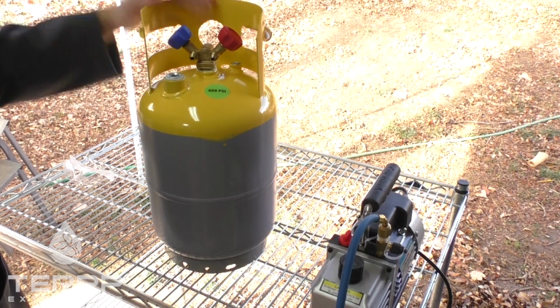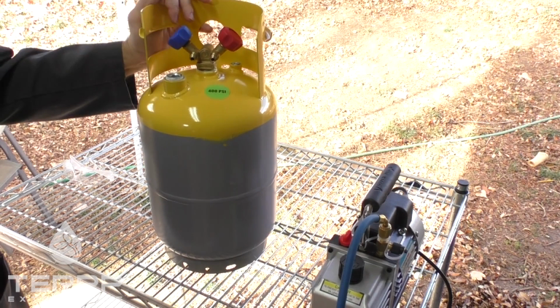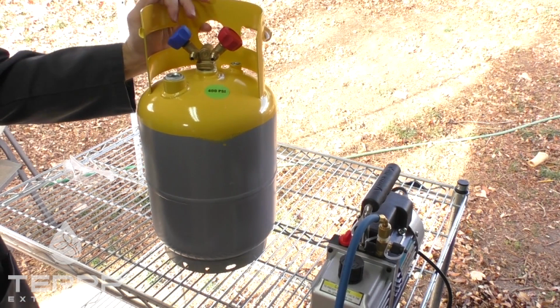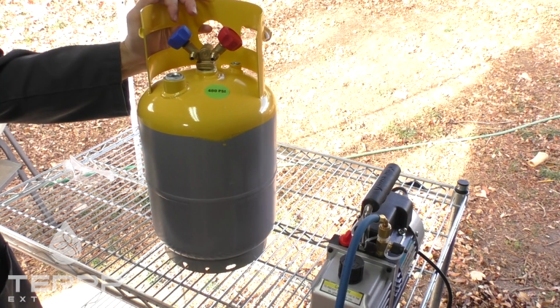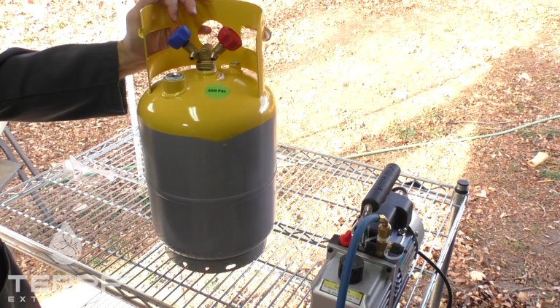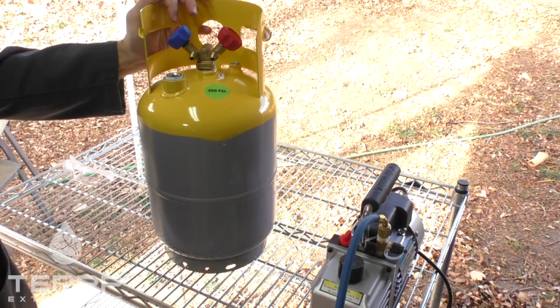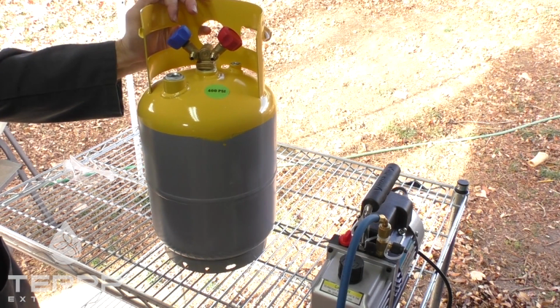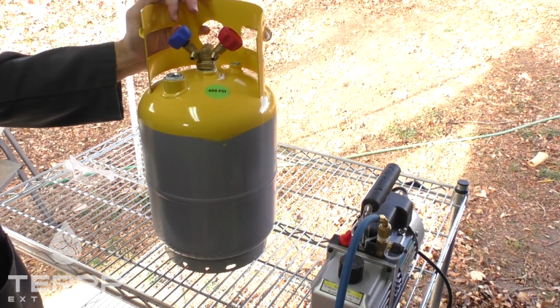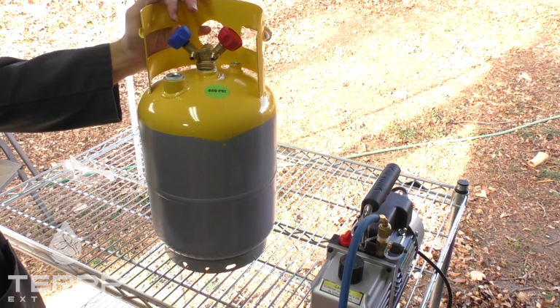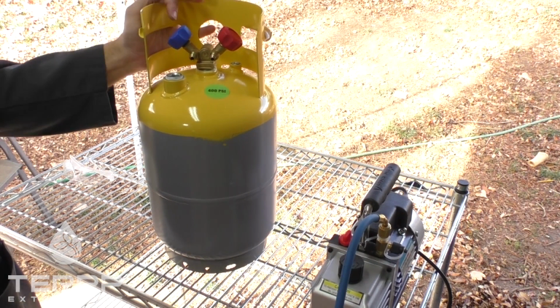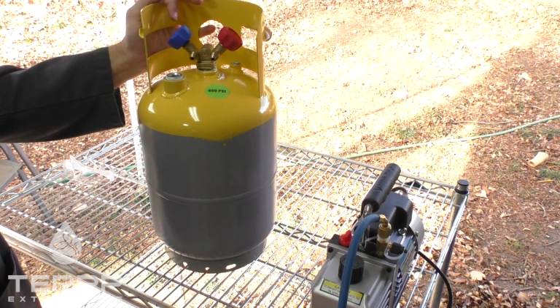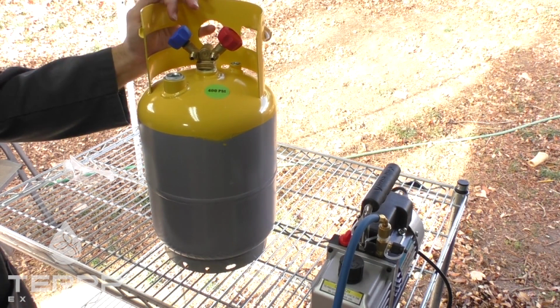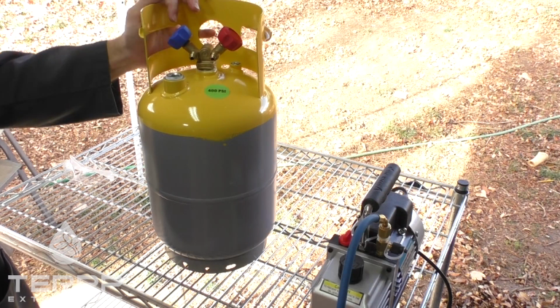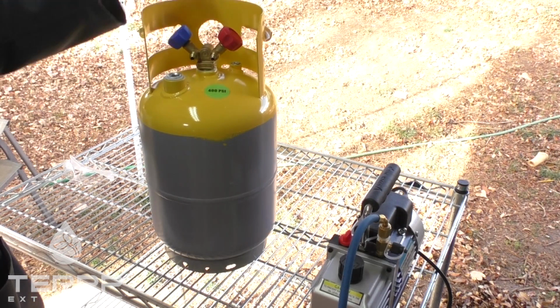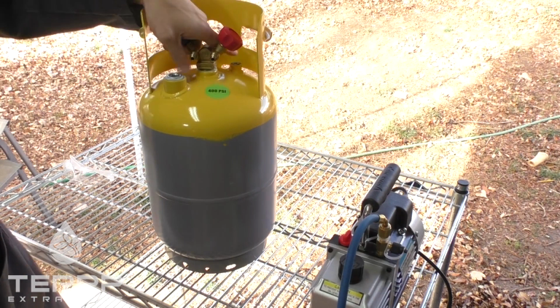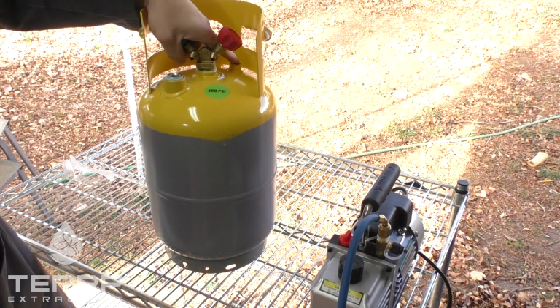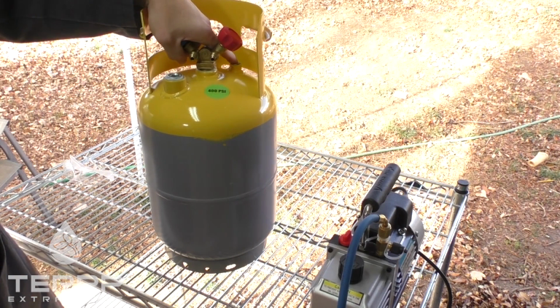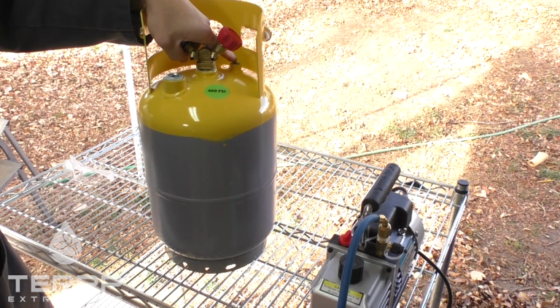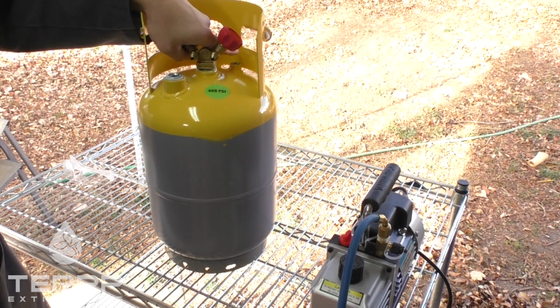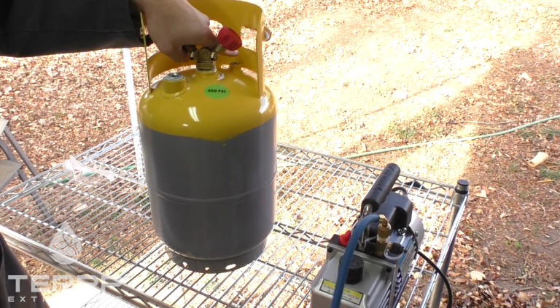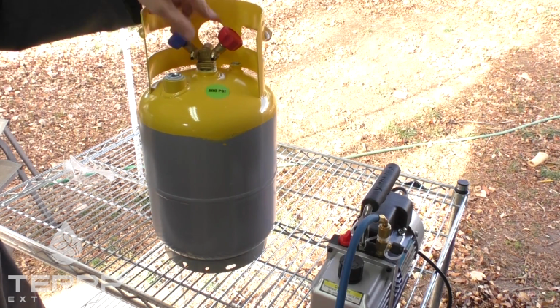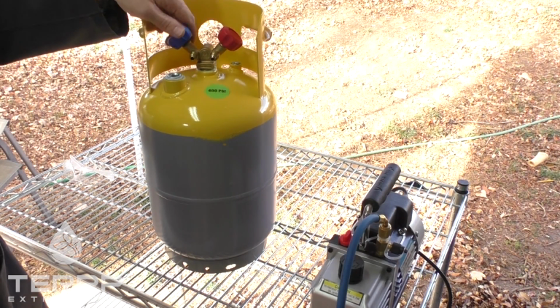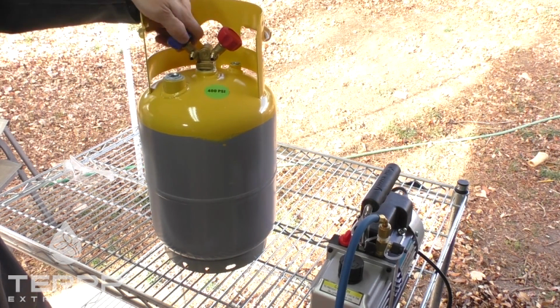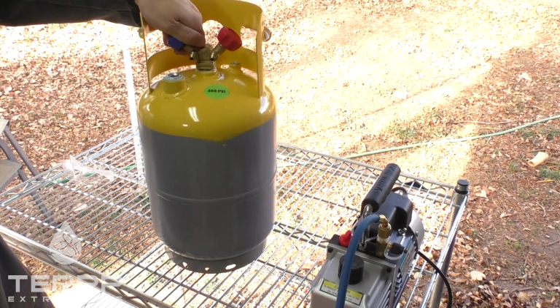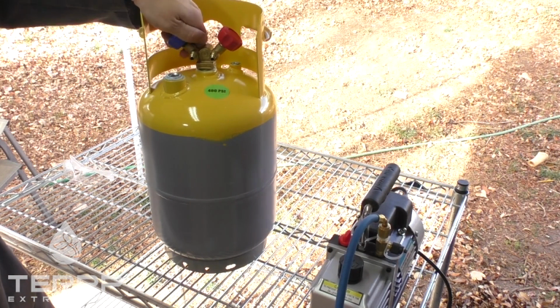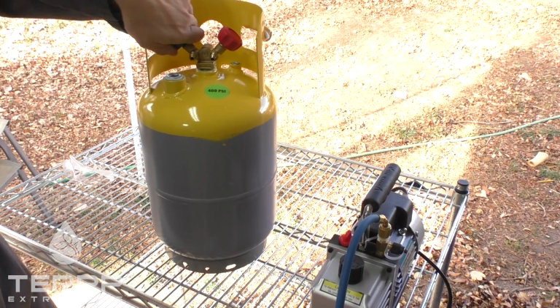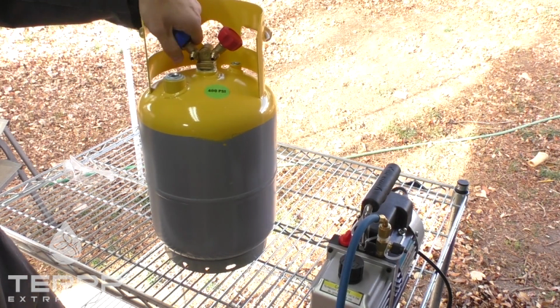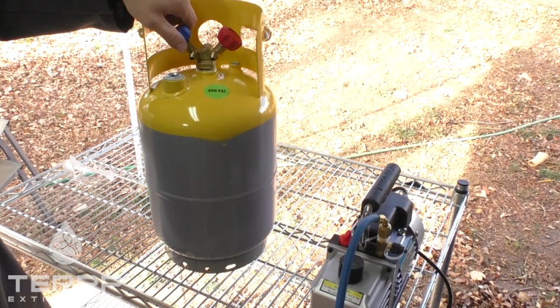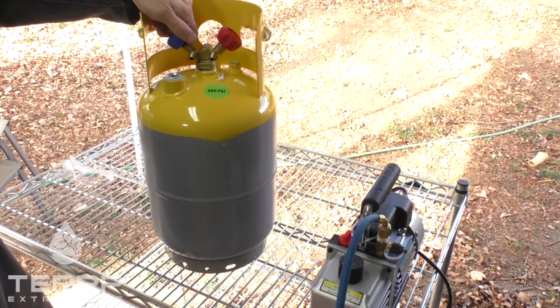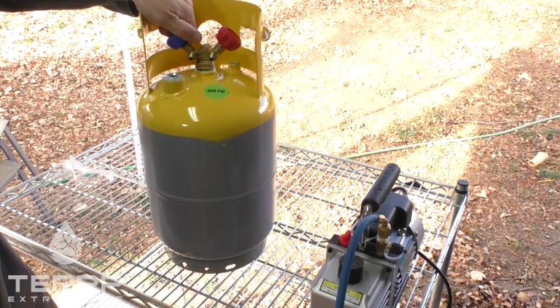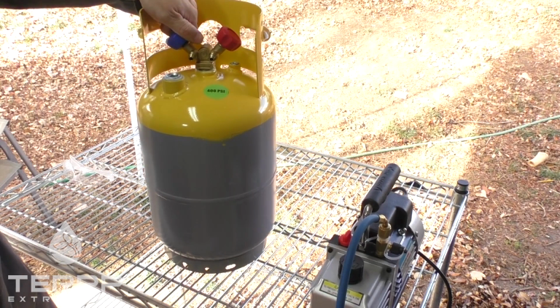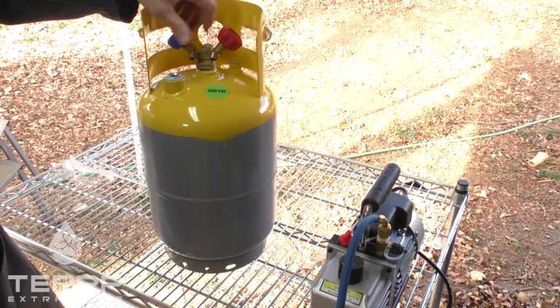These recovery cylinders come filled with nitrogen, so what we're going to have to do is open up one of these valves, or both of them, and go ahead and purge the nitrogen out. We're going to do that right now.